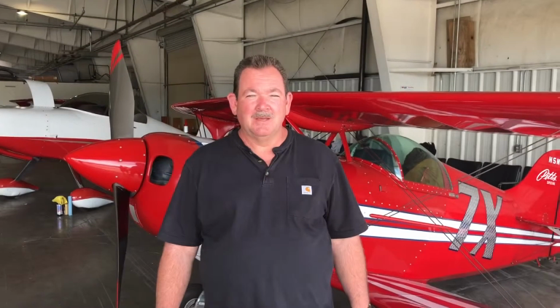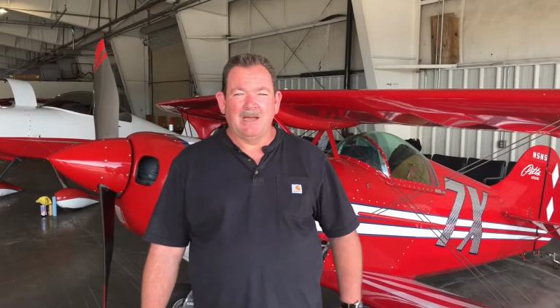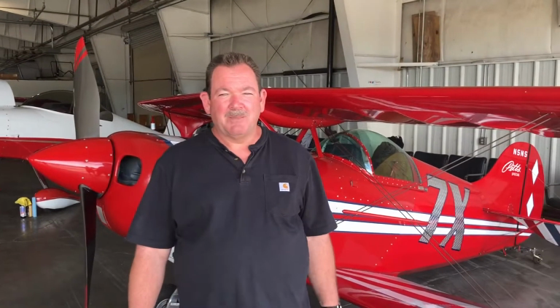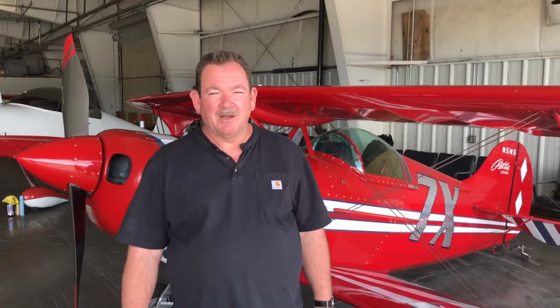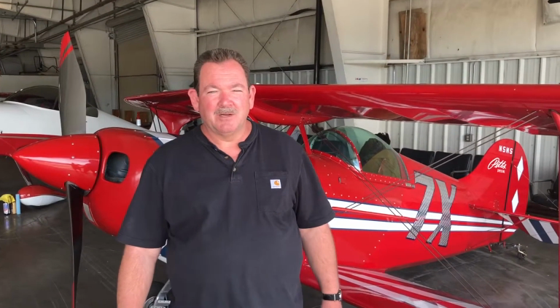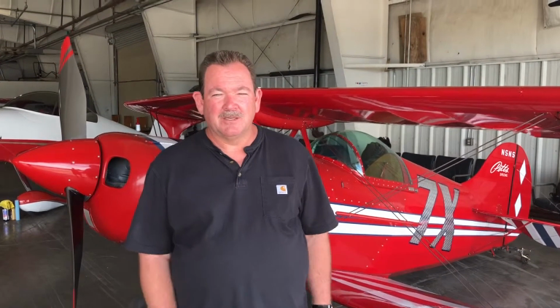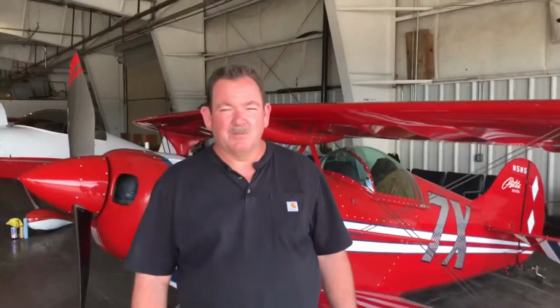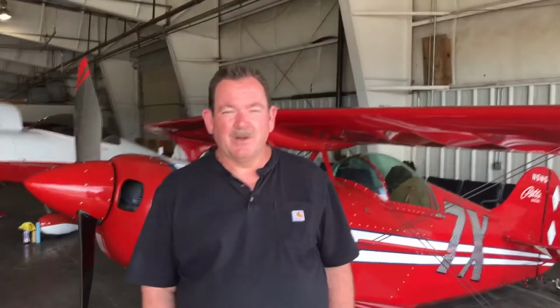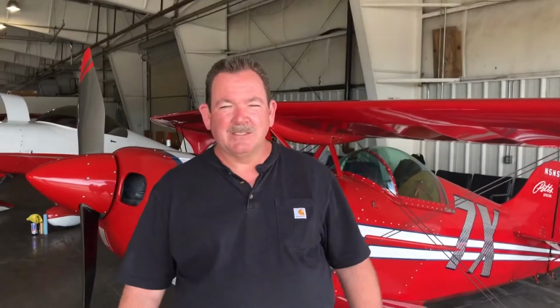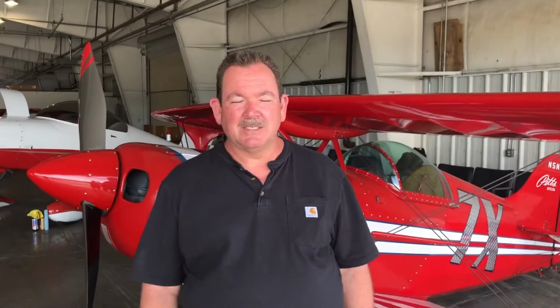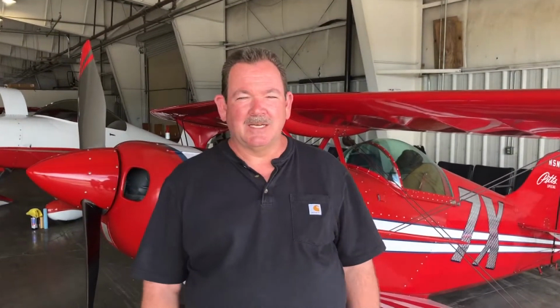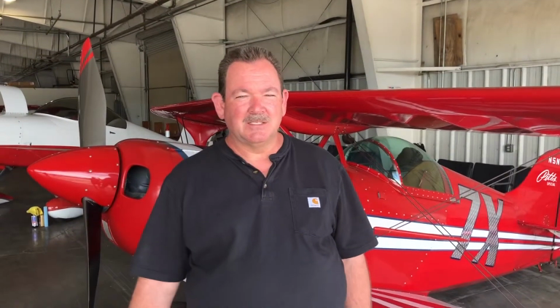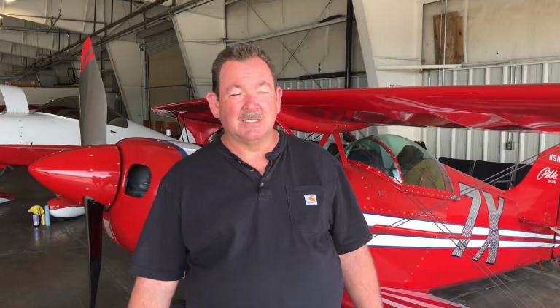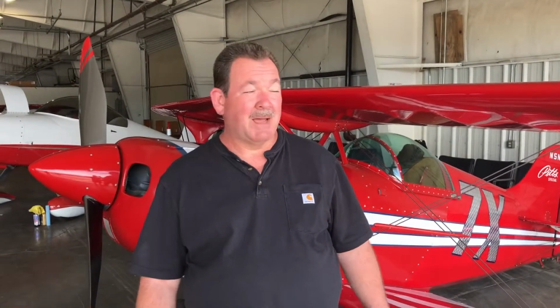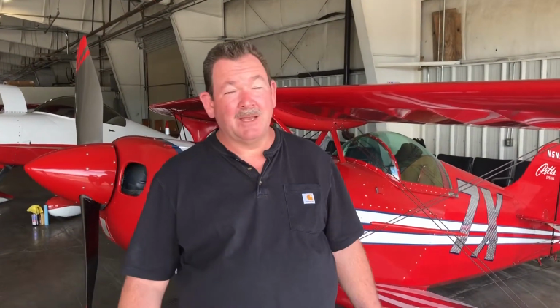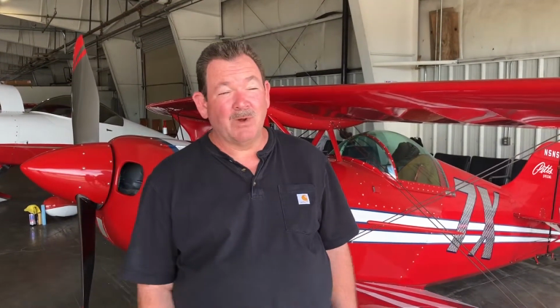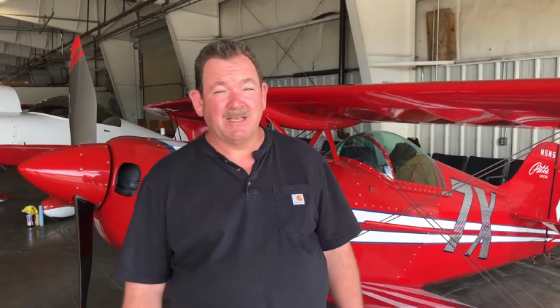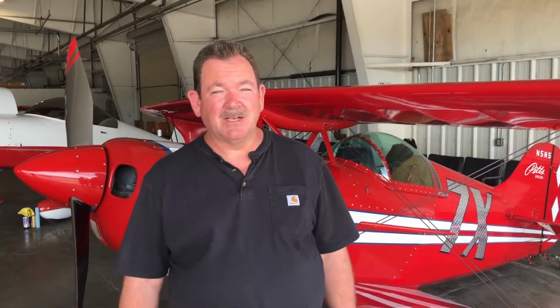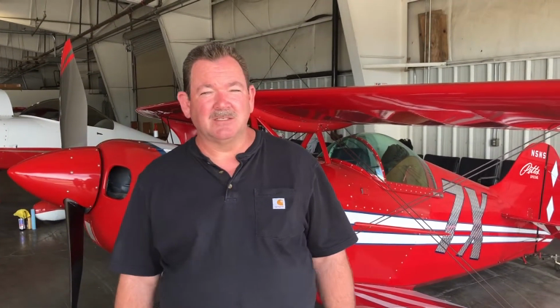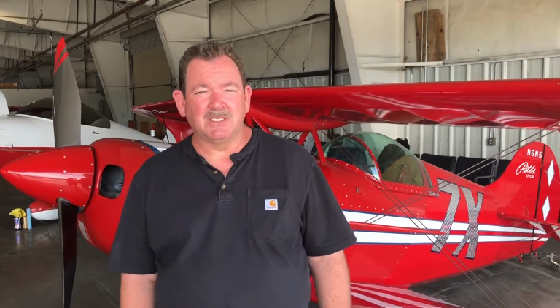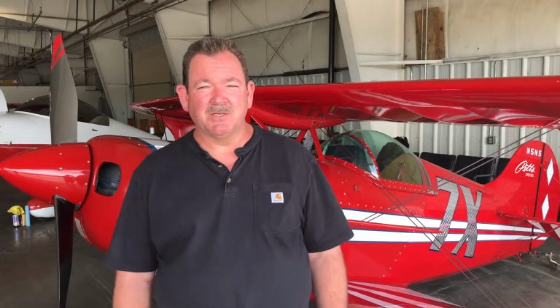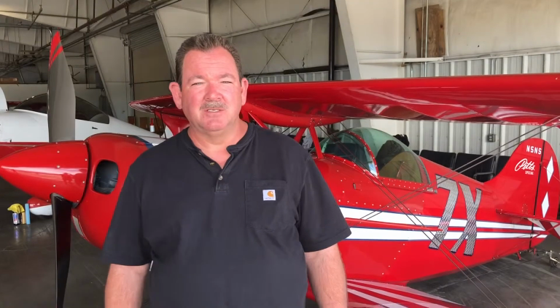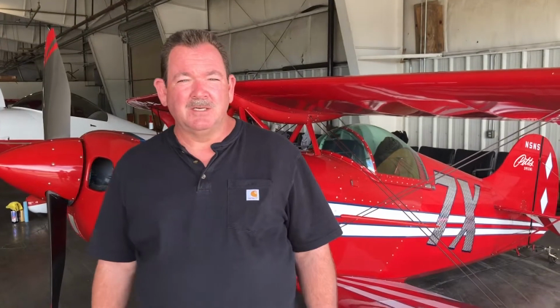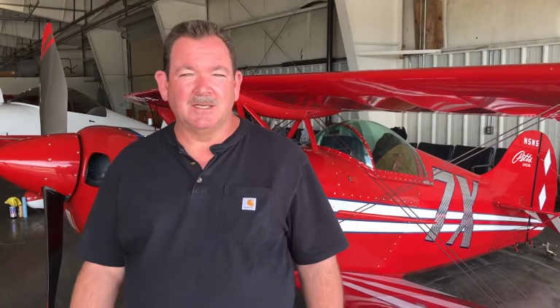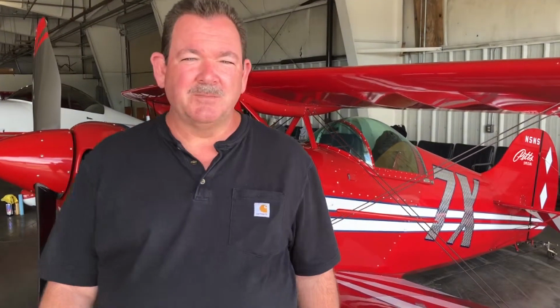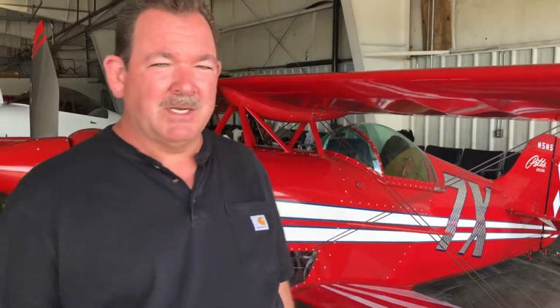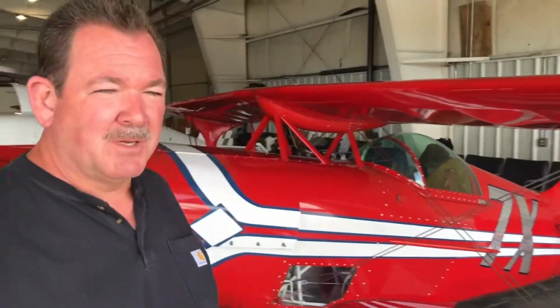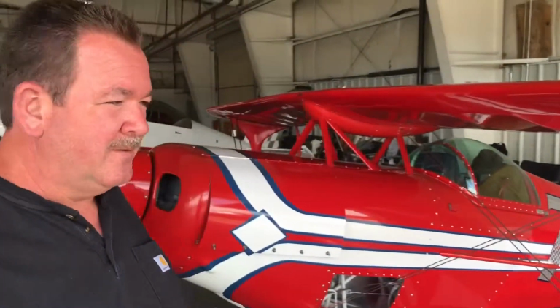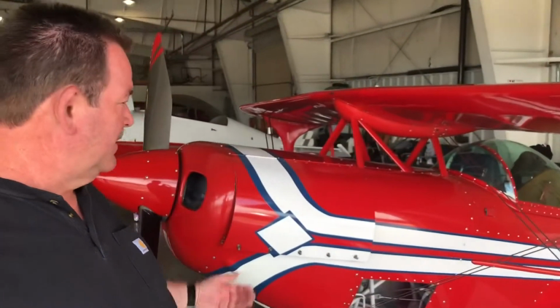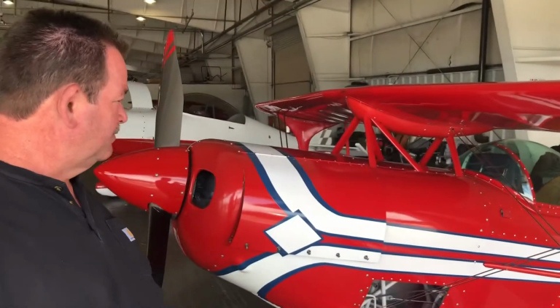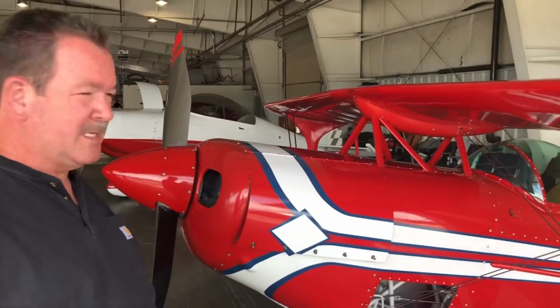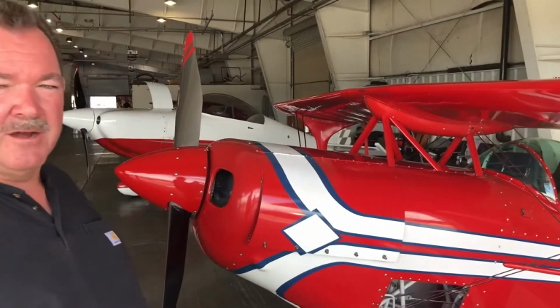Hi, I'm Pat McCary. We're here at Reno Air Races and this is biplane race 7x. It's a PITS special, and this will be pretty typical of a PITS aircraft.